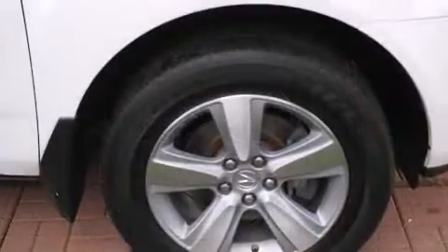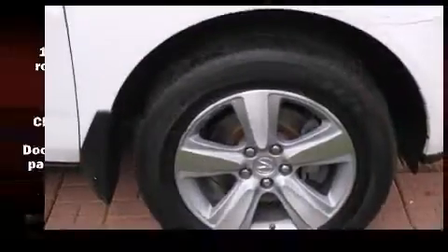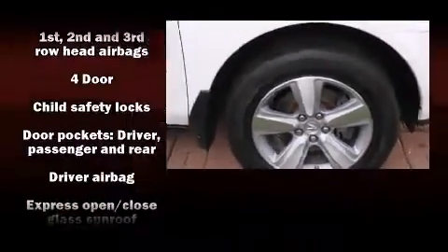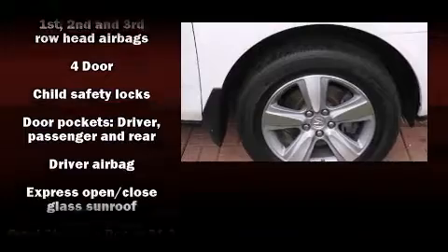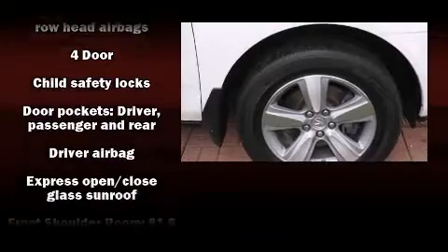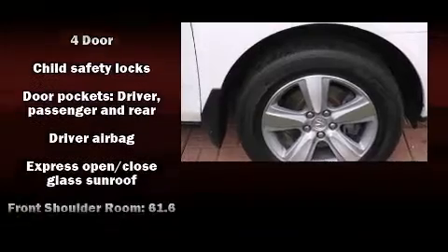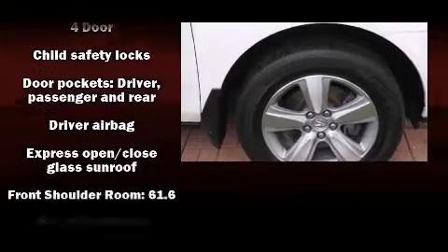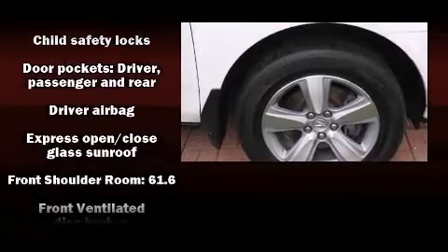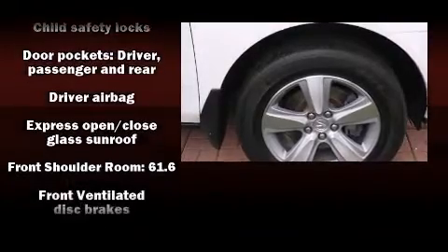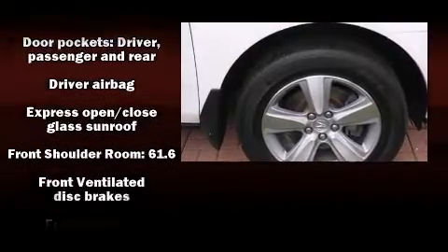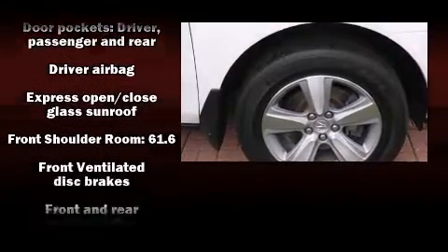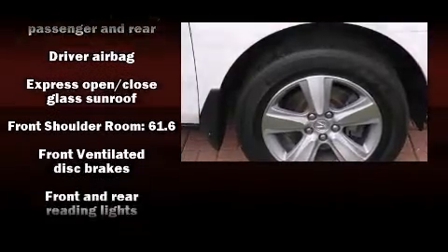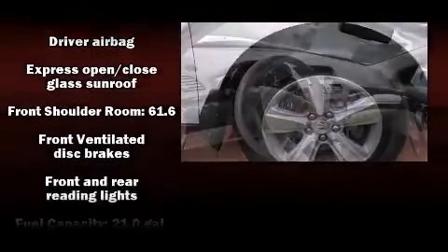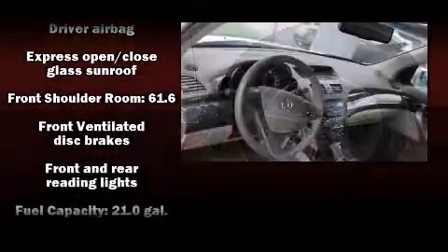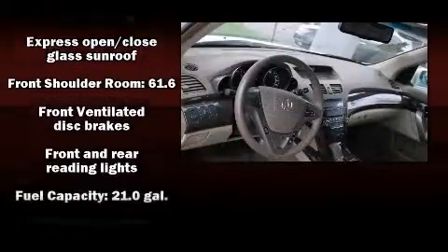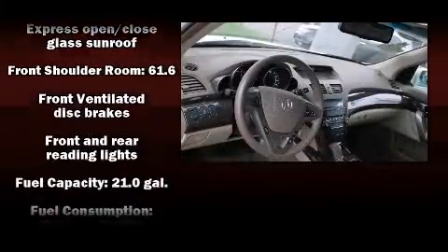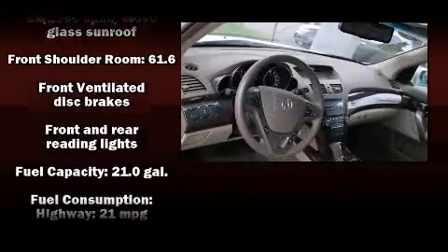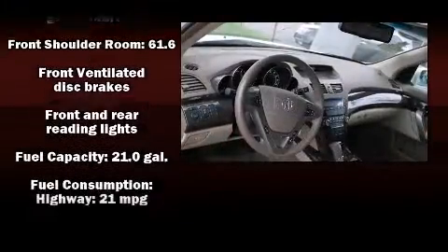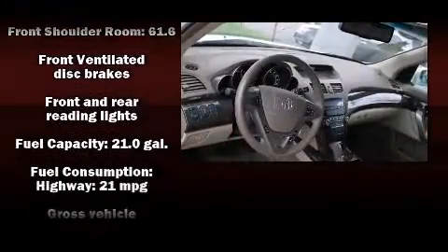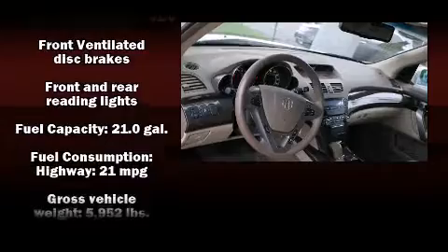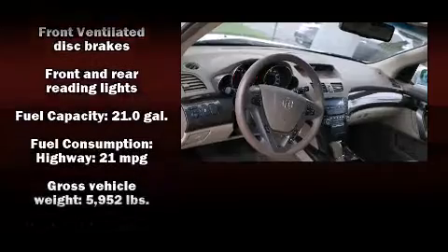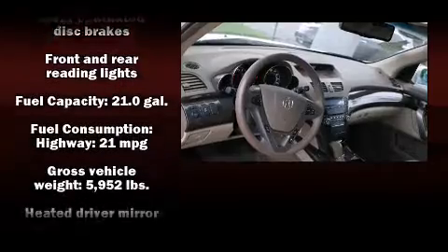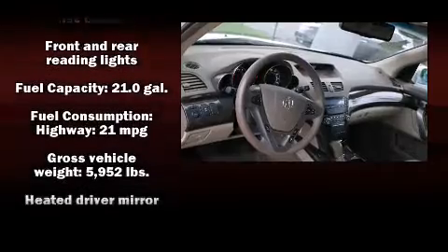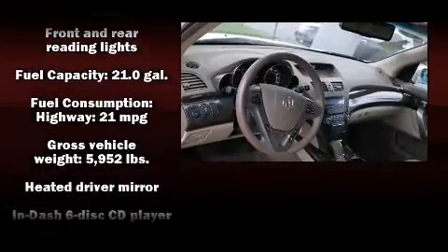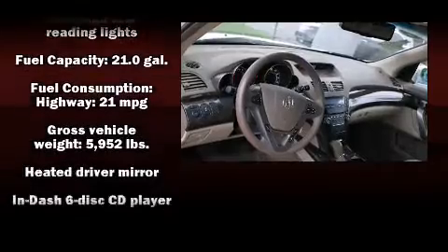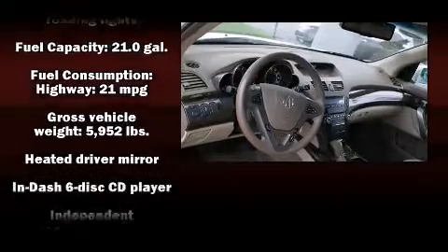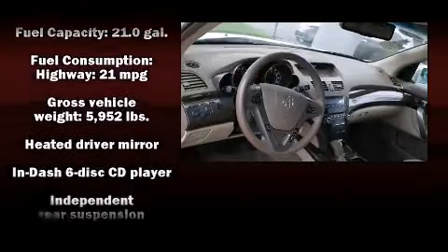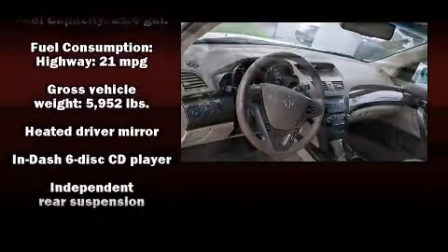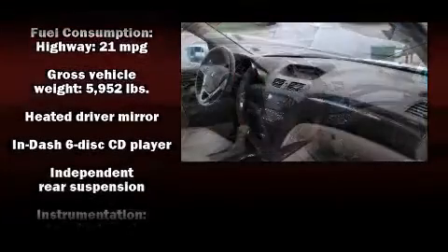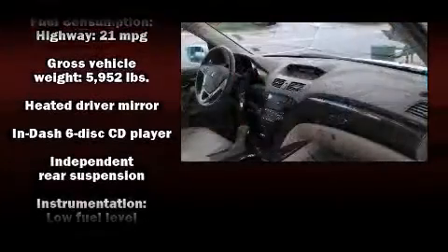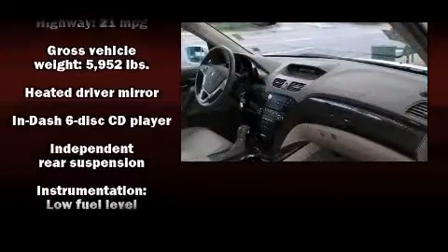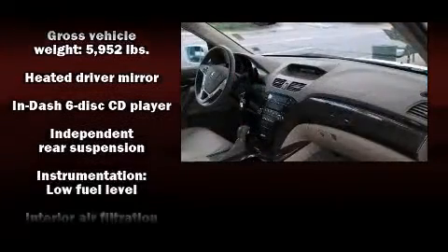You and your passengers will enjoy the stereo system, which includes a CD player with MP3 capability and eight speakers, enhancing the audio experience throughout the interior.